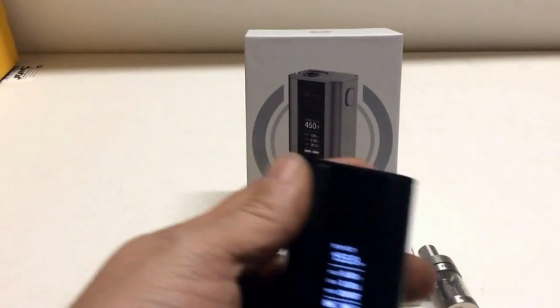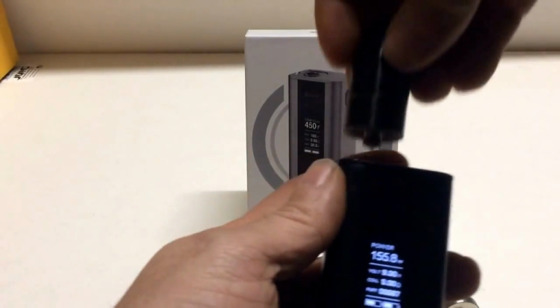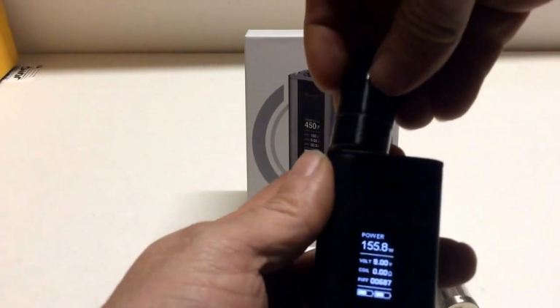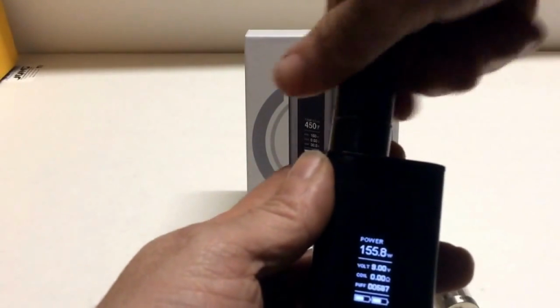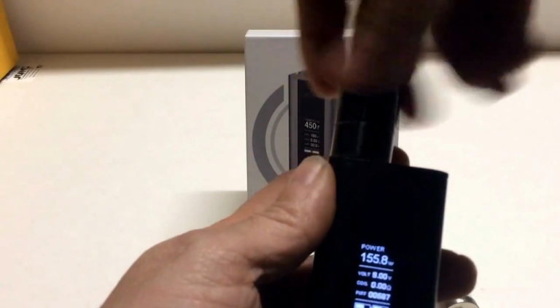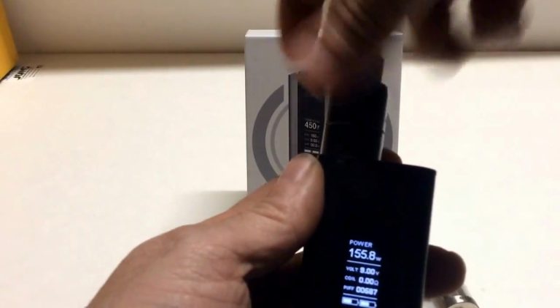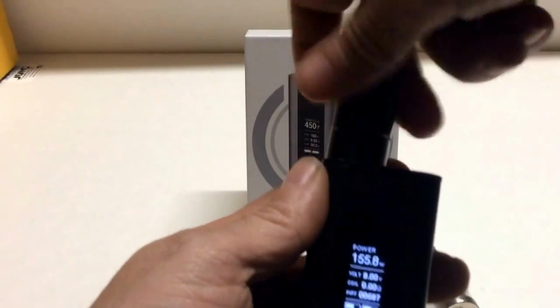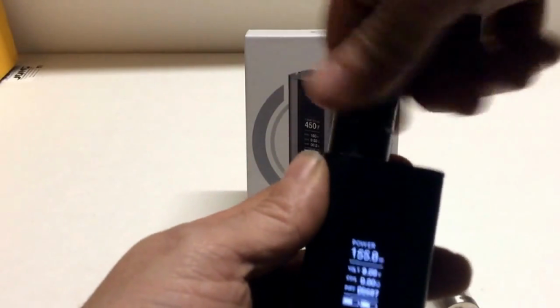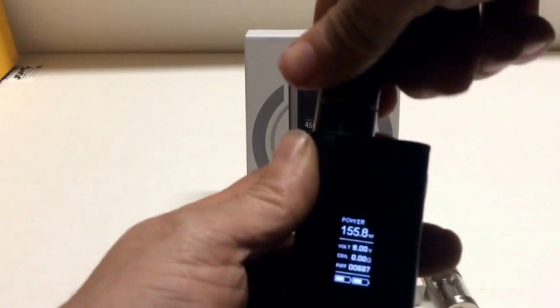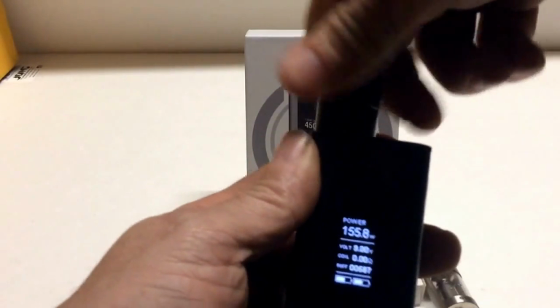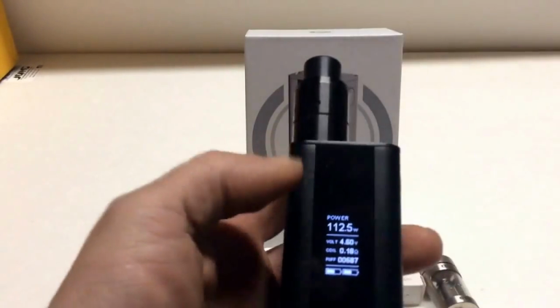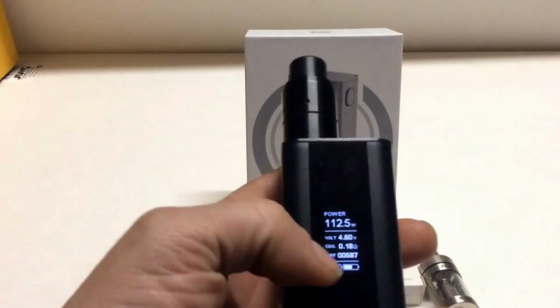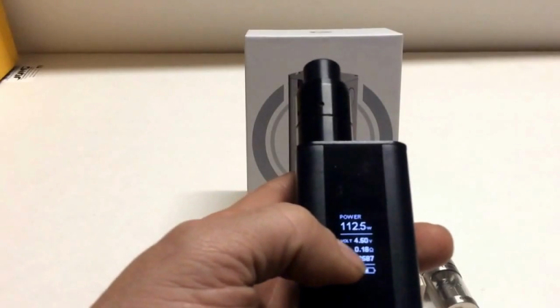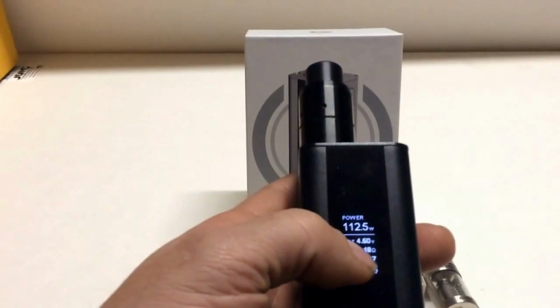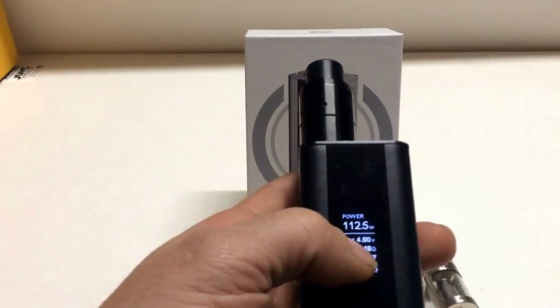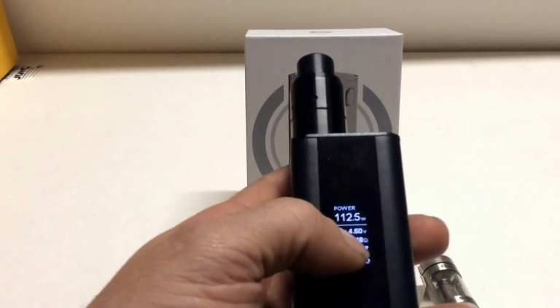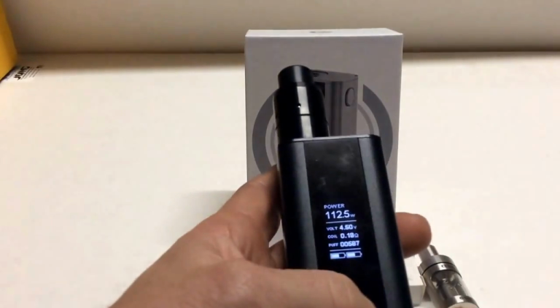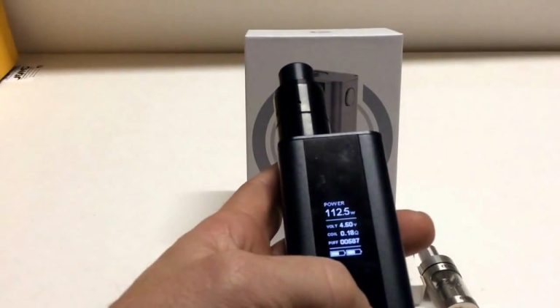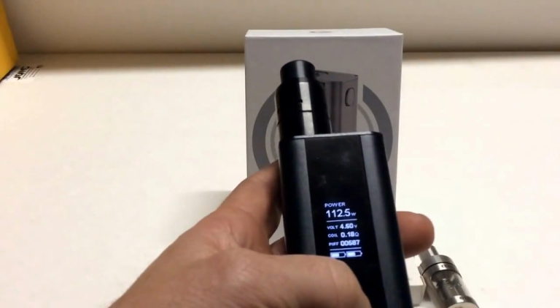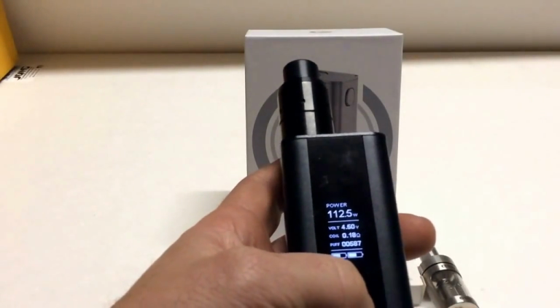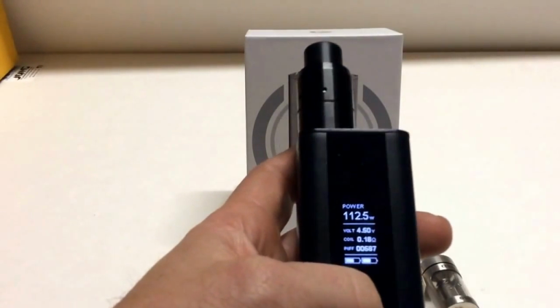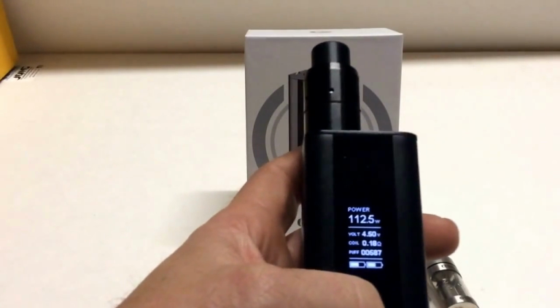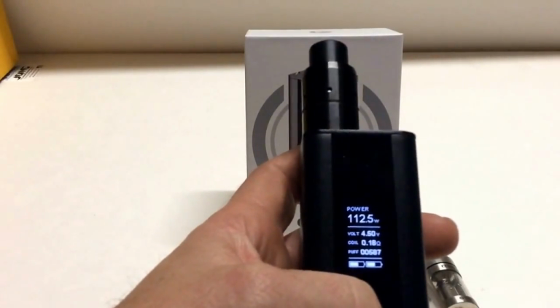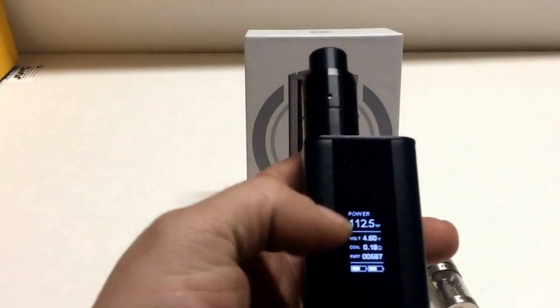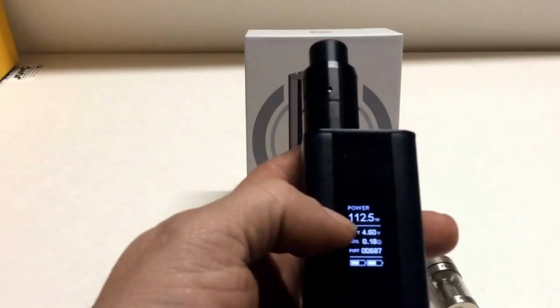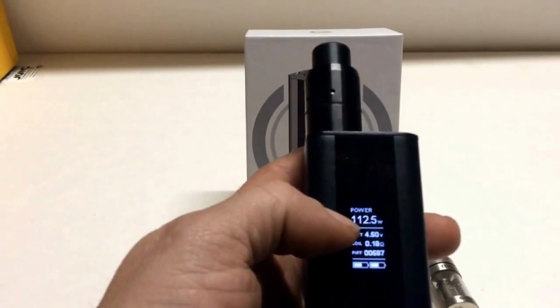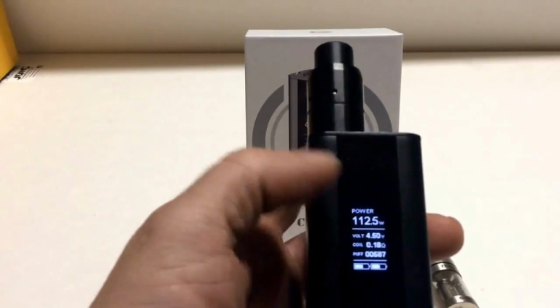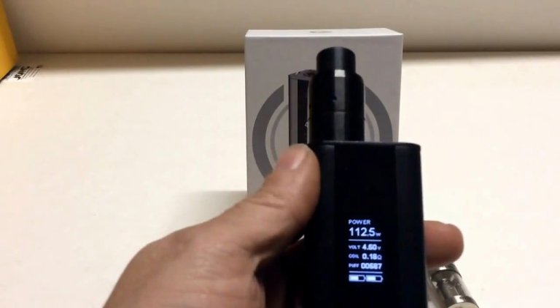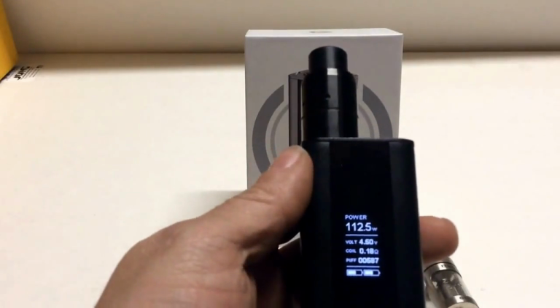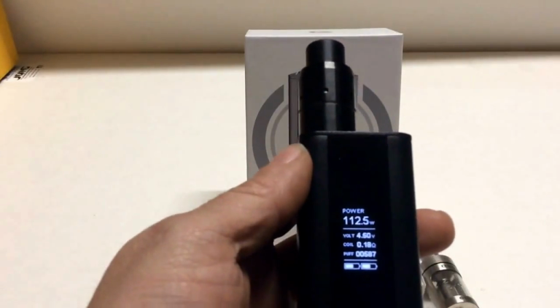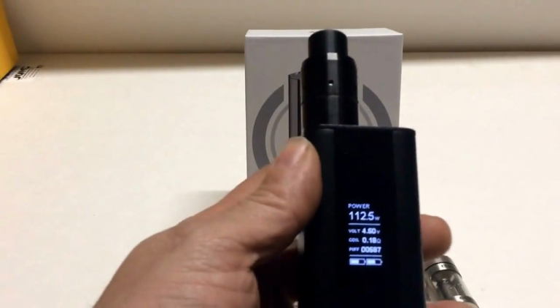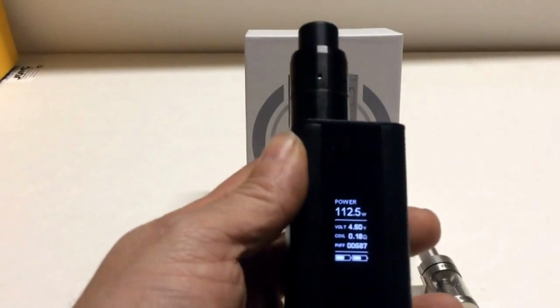We have the Velocity — let's put the Velocity on there. That is a 1.8 ohm coil. That will only let me go to 112.5 watts.